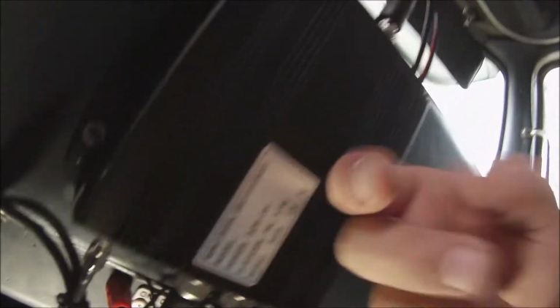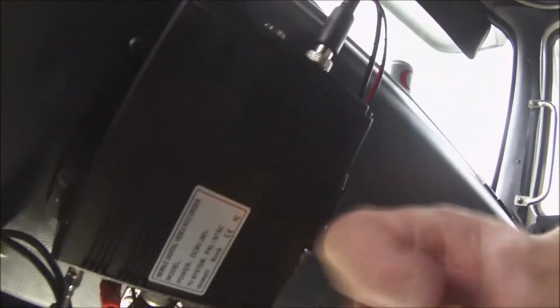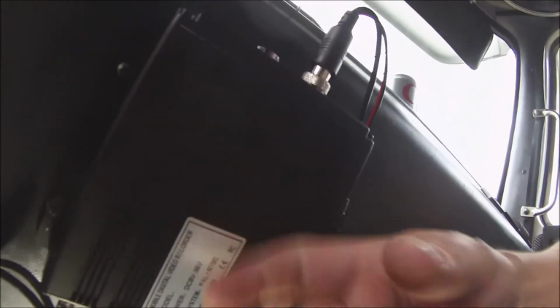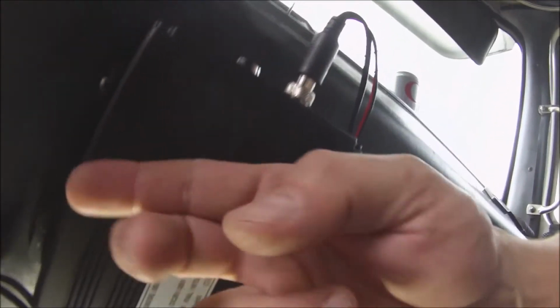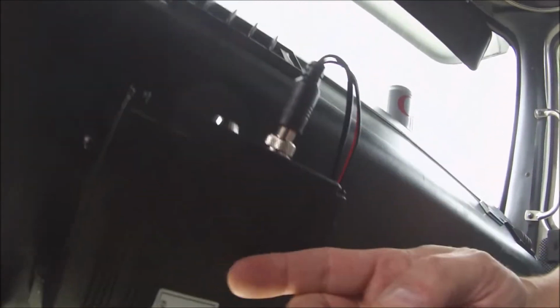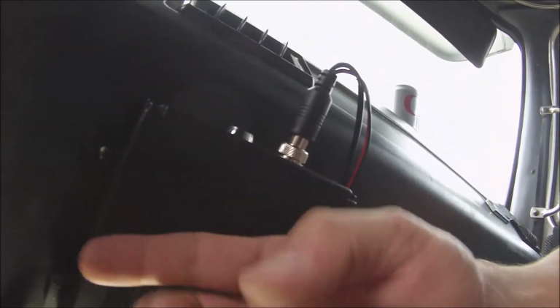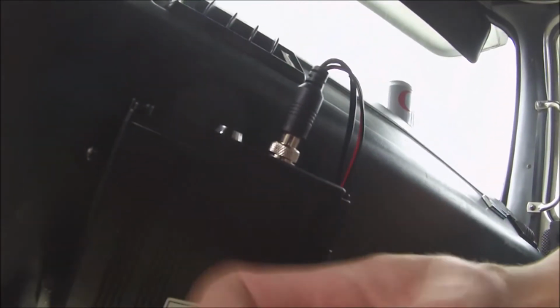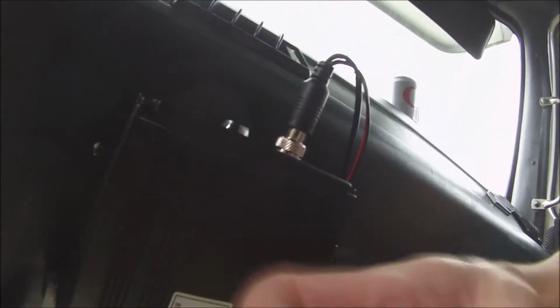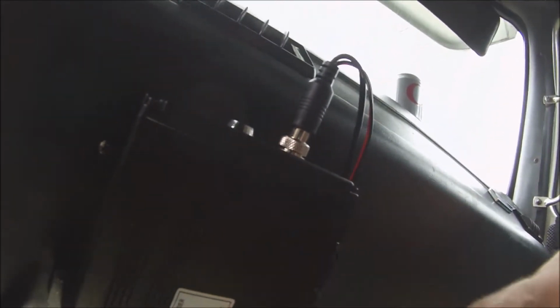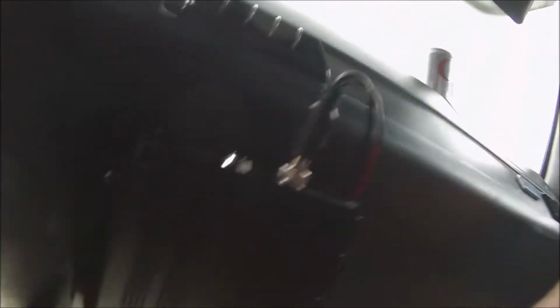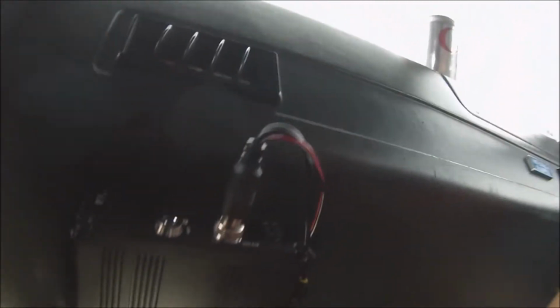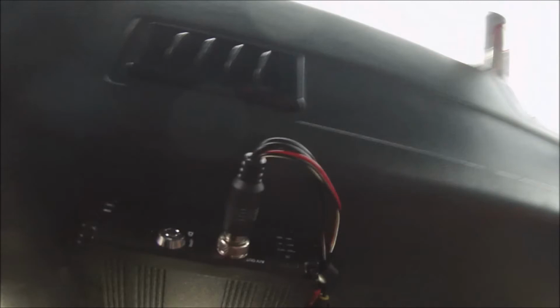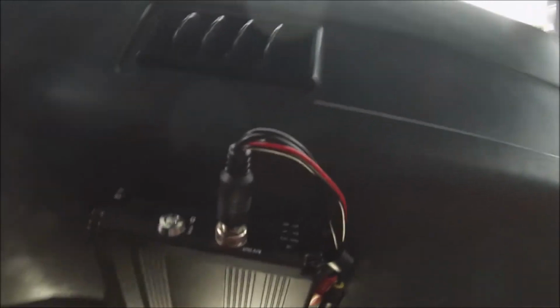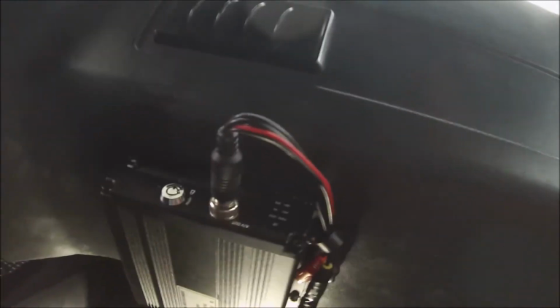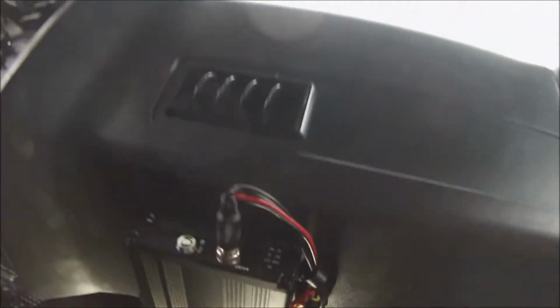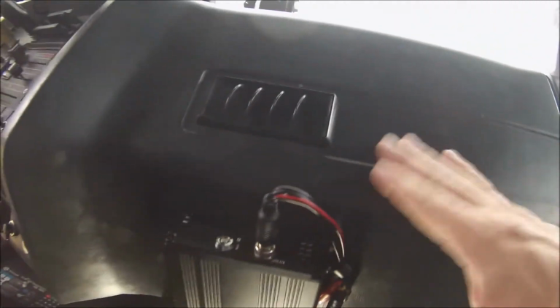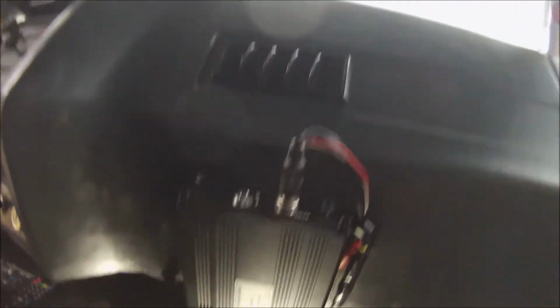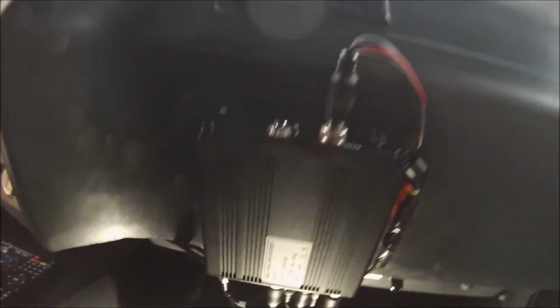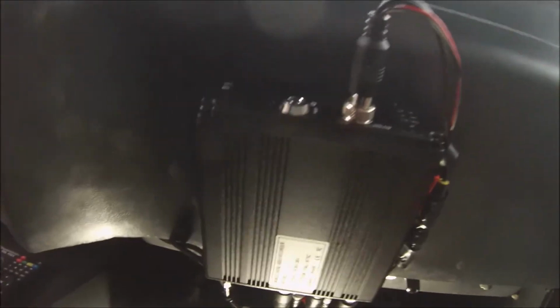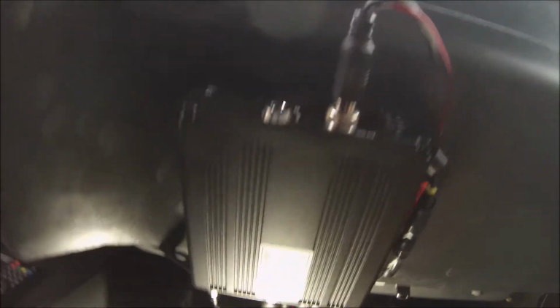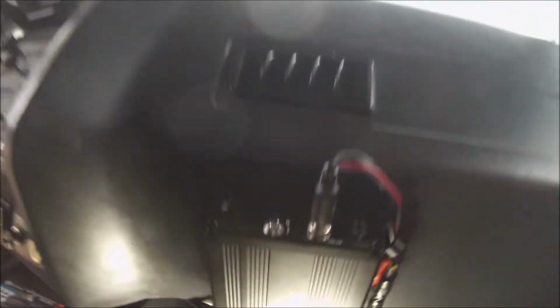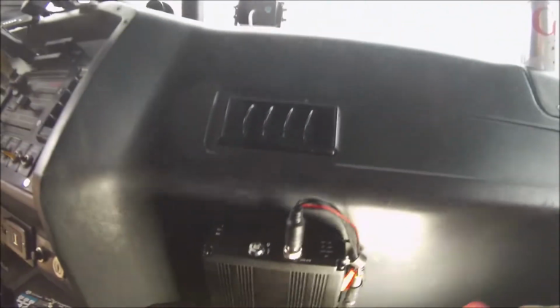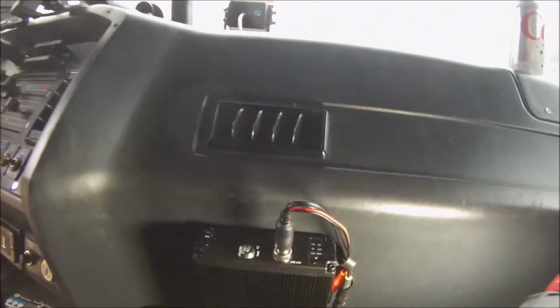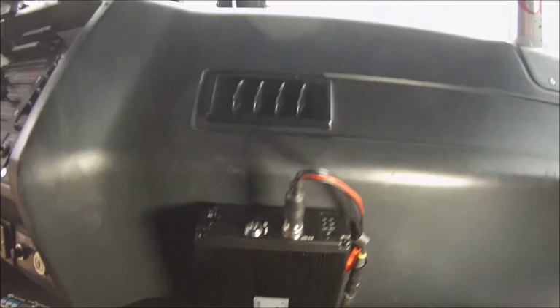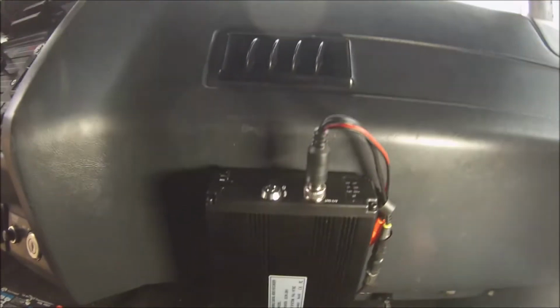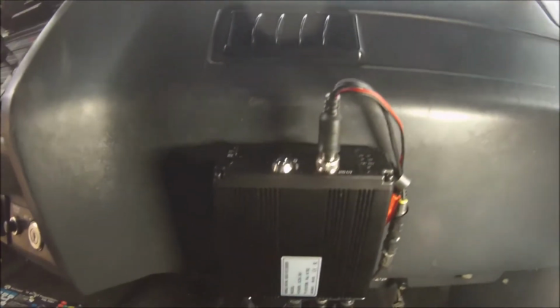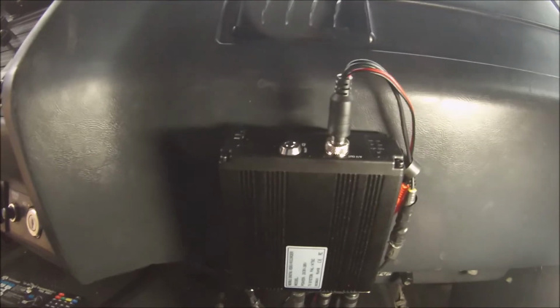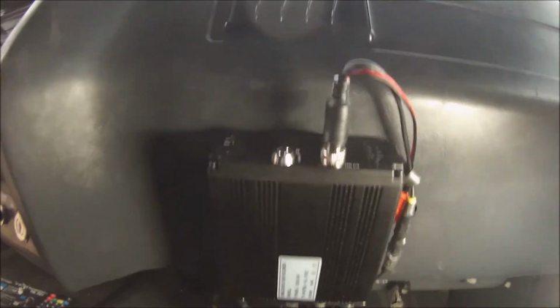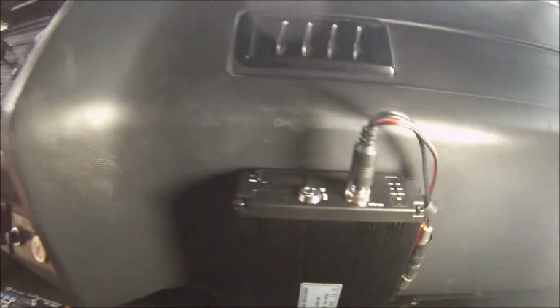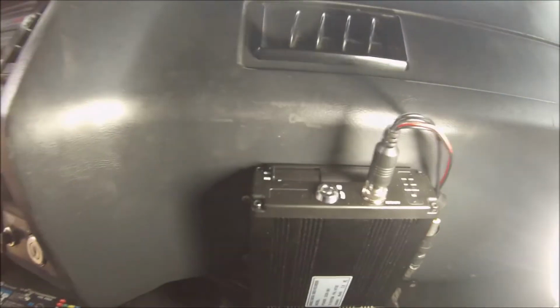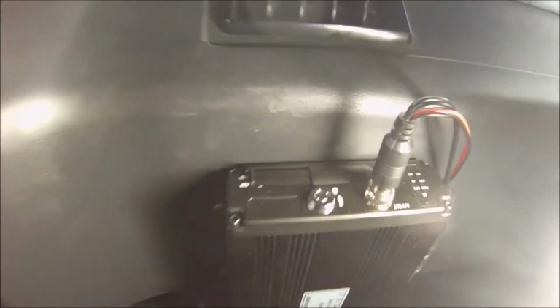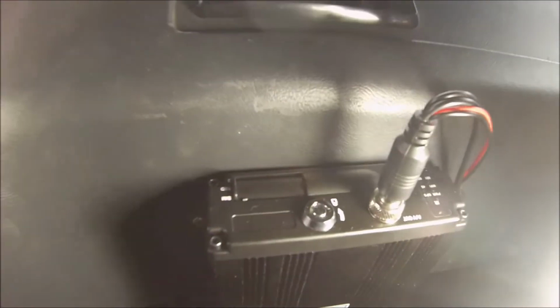This is like a cast aluminum casing — it's not plastic. And I mounted mine right here on the top of the truck where I can get to the SD cards if needed.